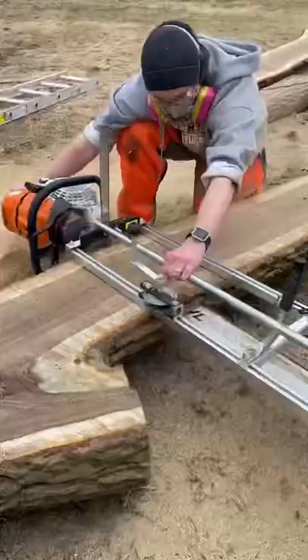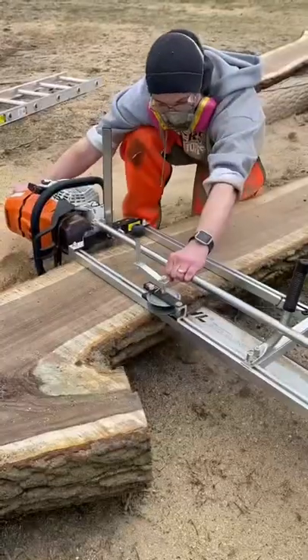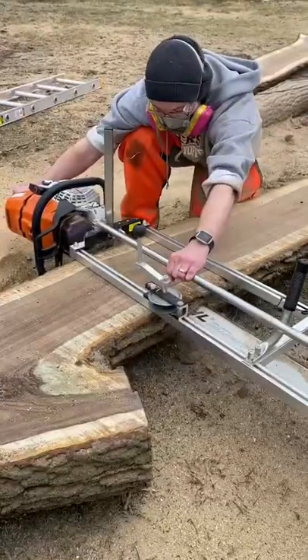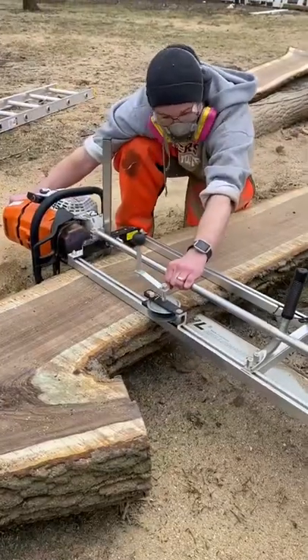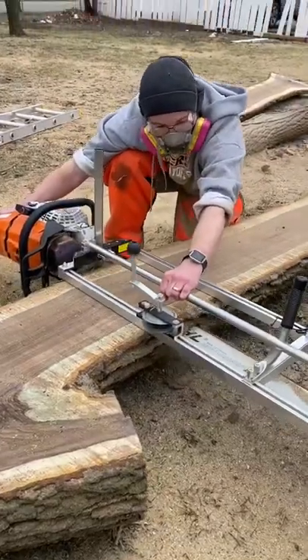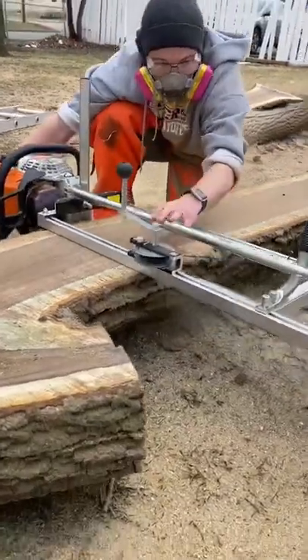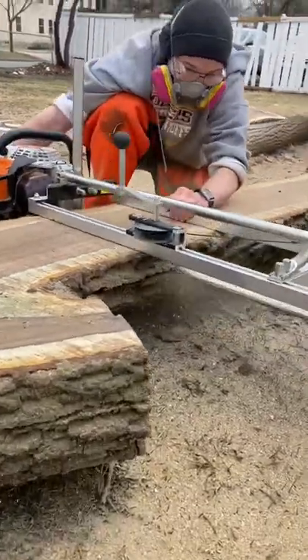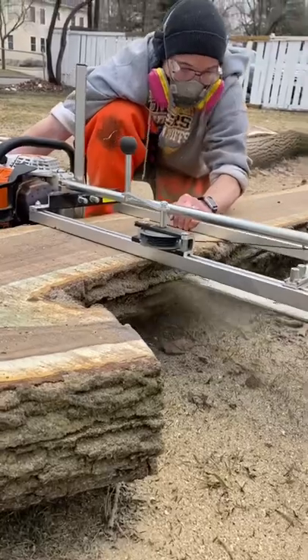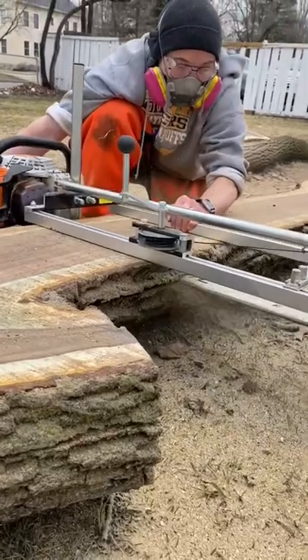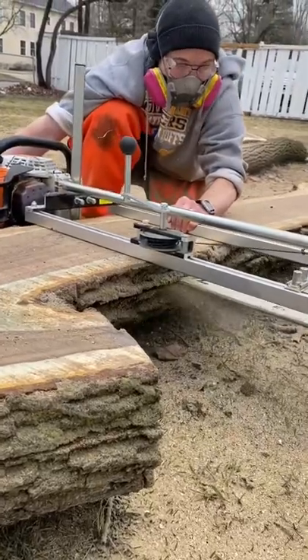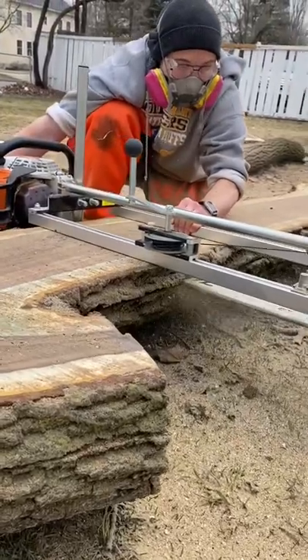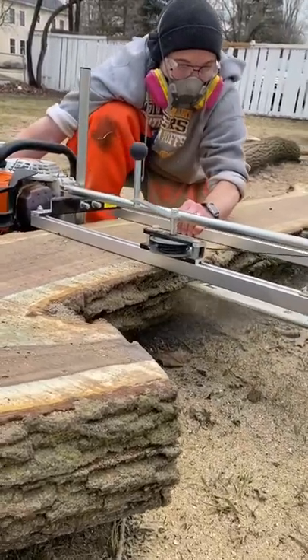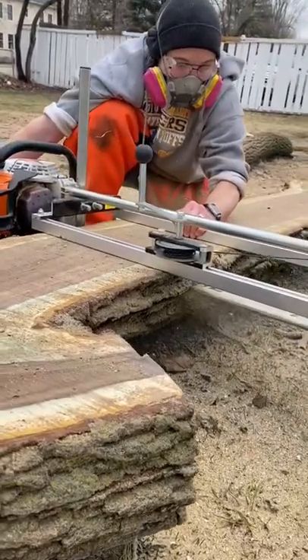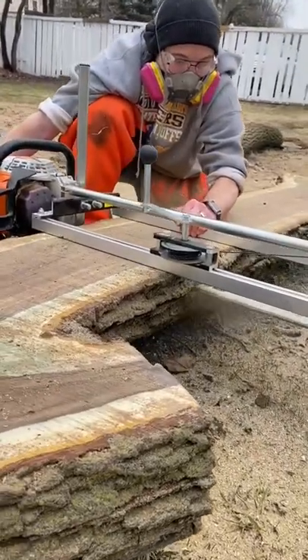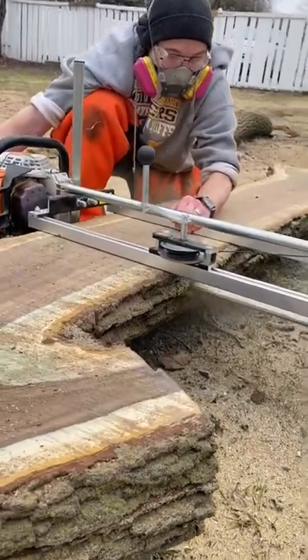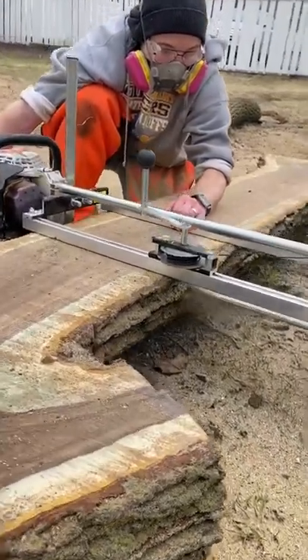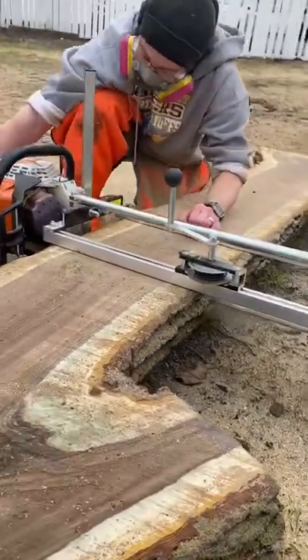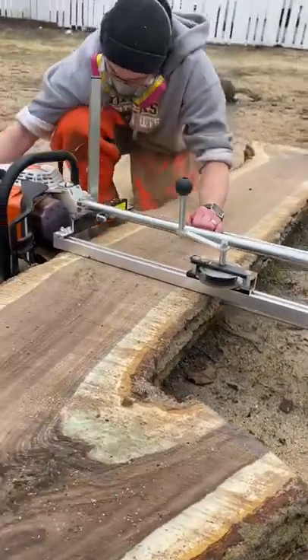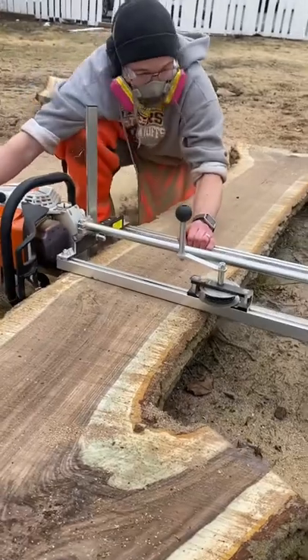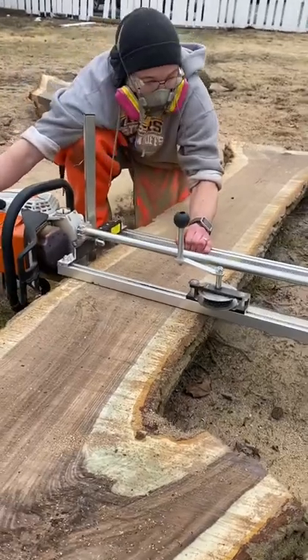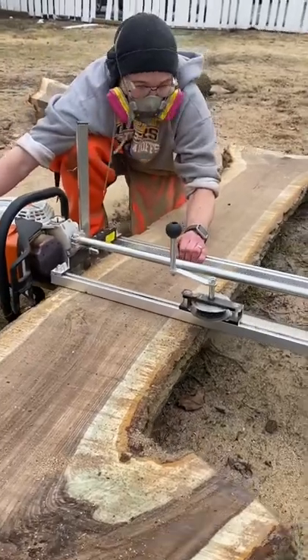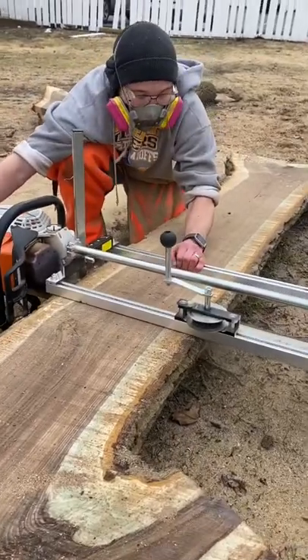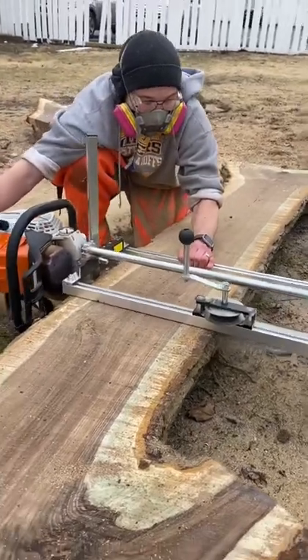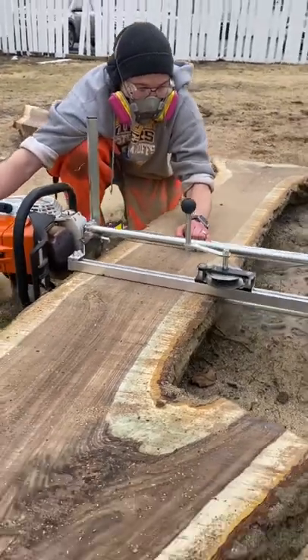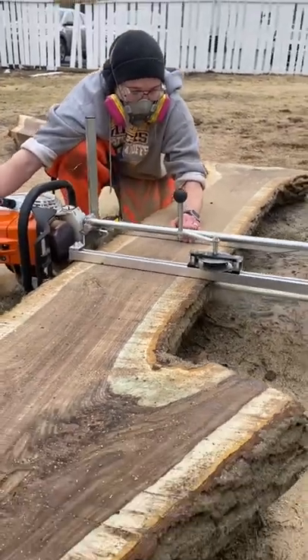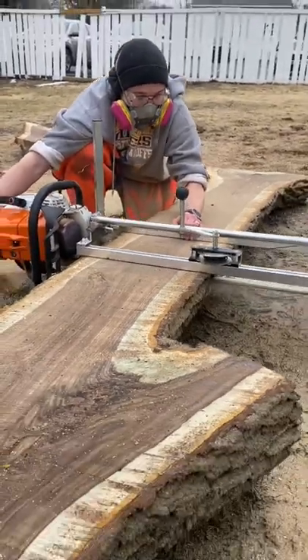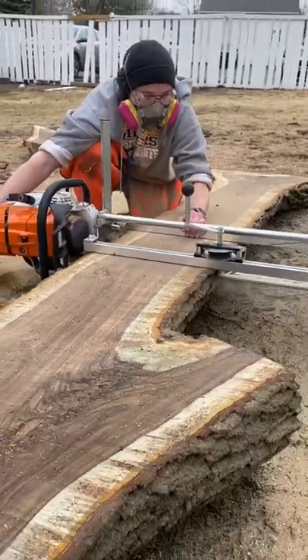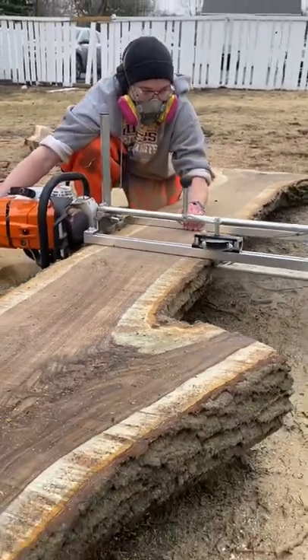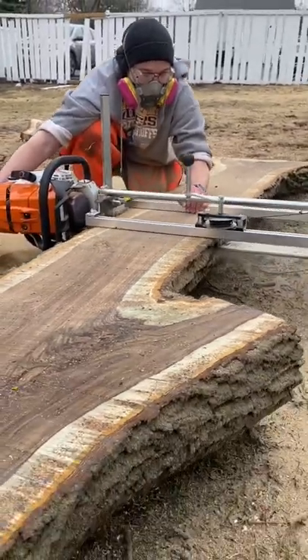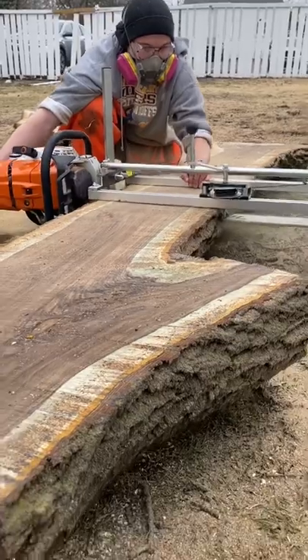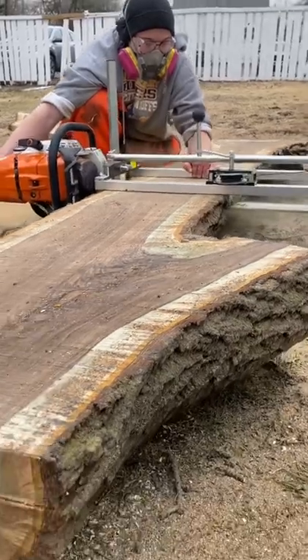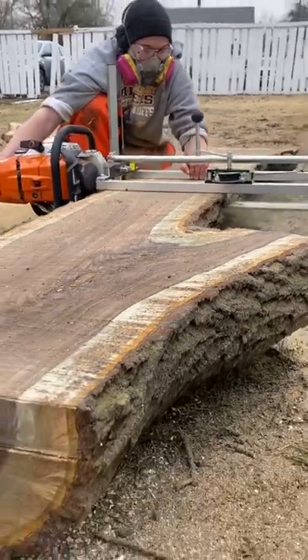Here you can see the real-time footage. This is what chainsaw milling looks like when you don't speed it up. It's slow, but it's a rewarding process and makes some really cool lumber. And I love running a chainsaw.